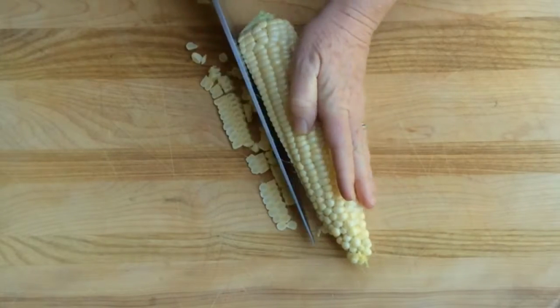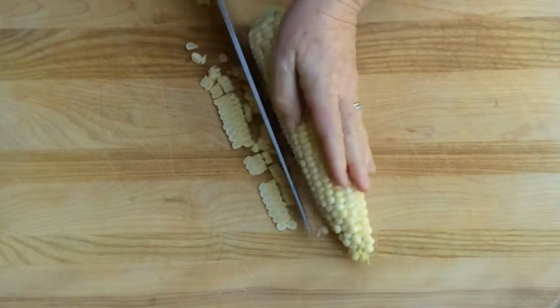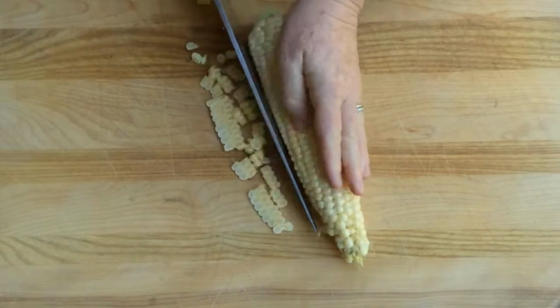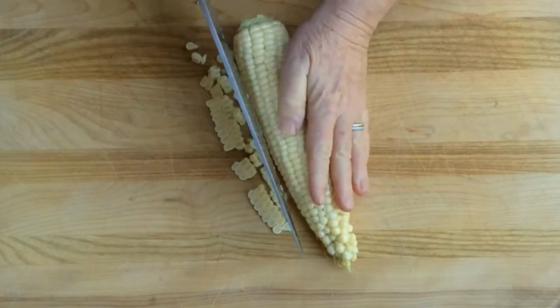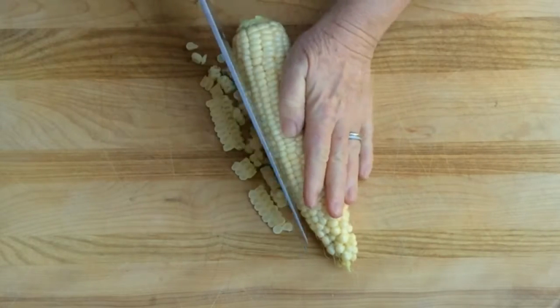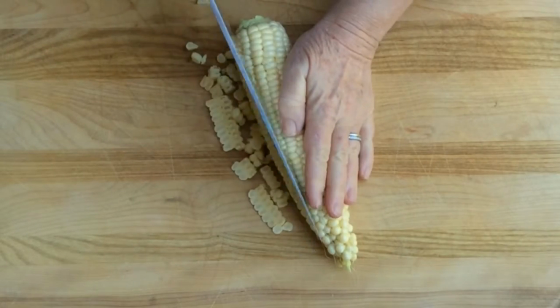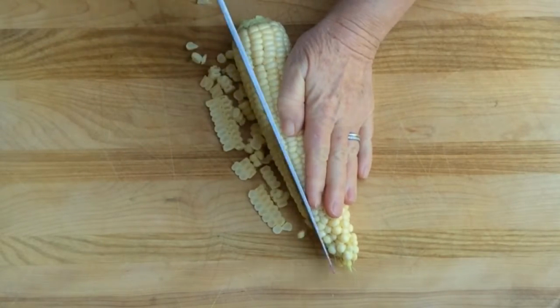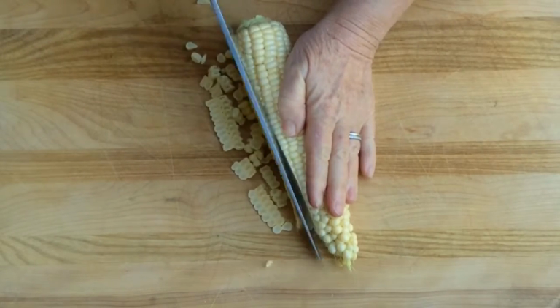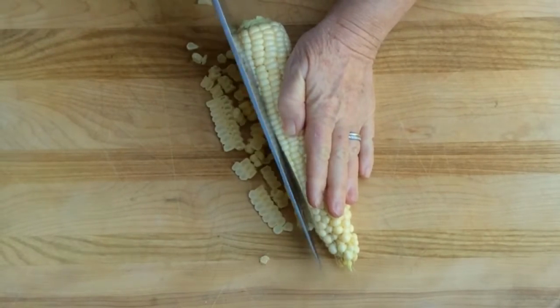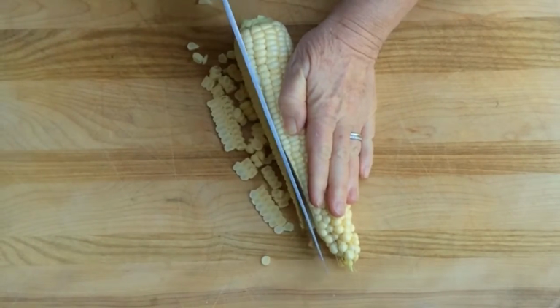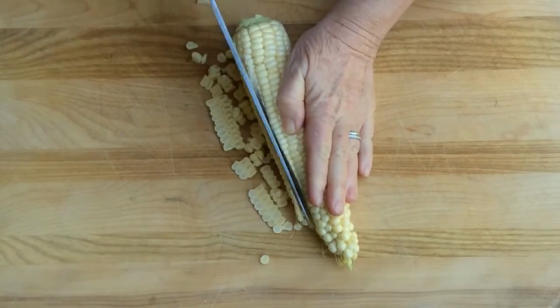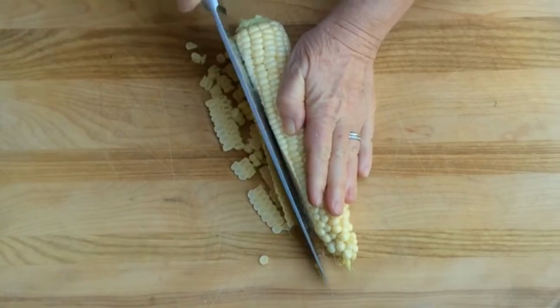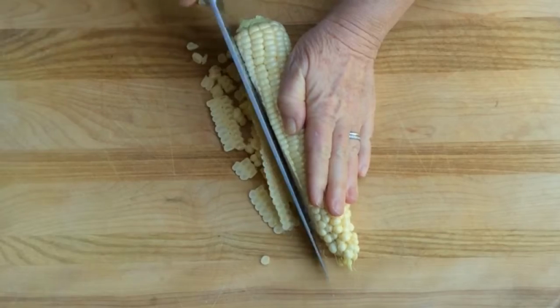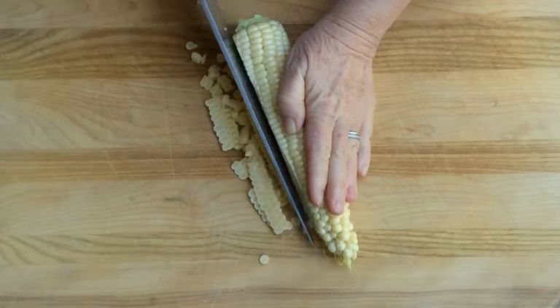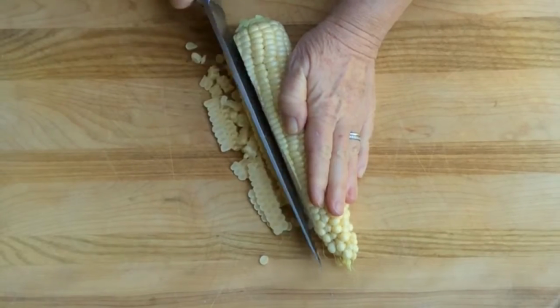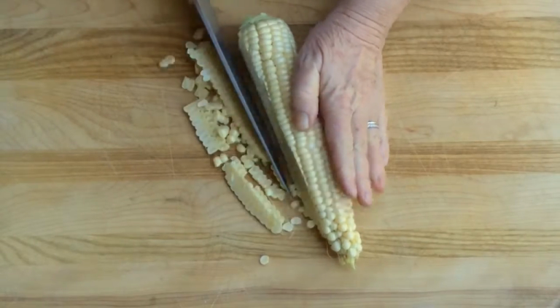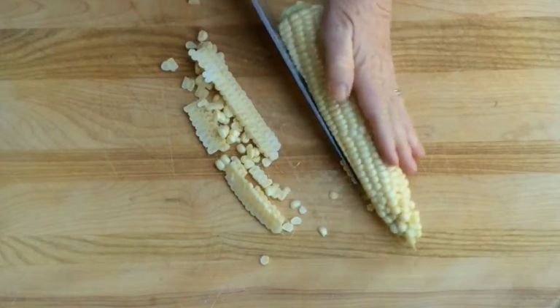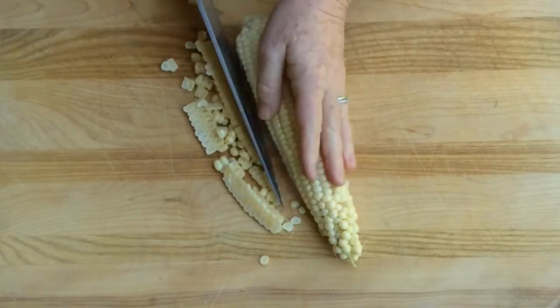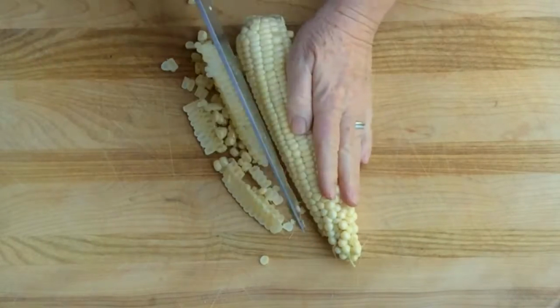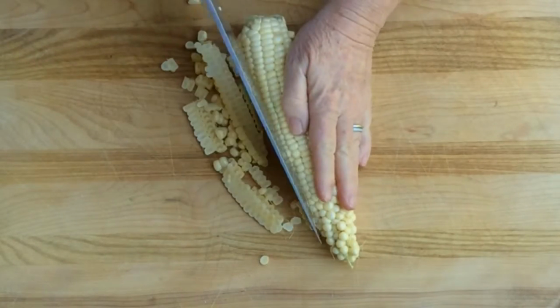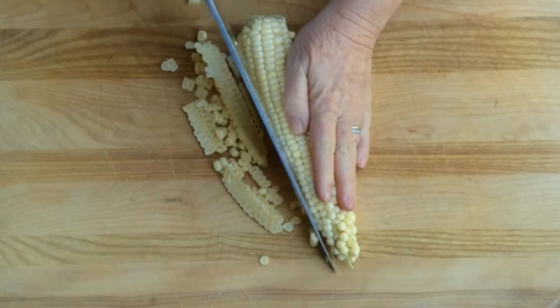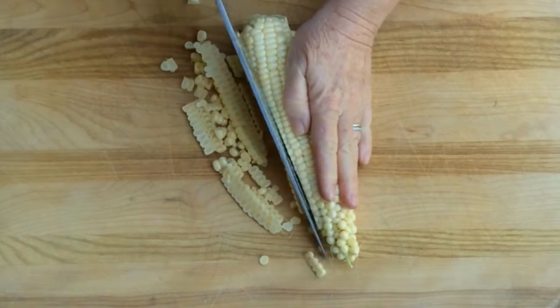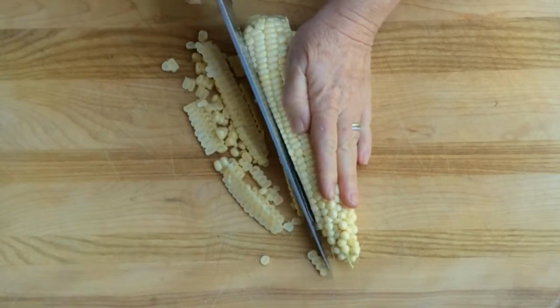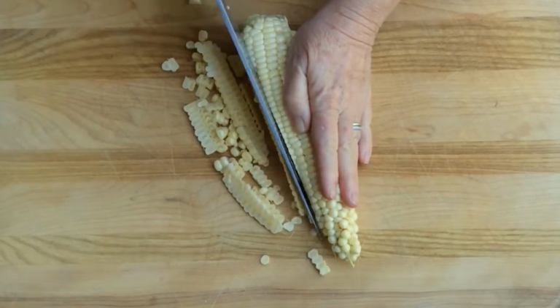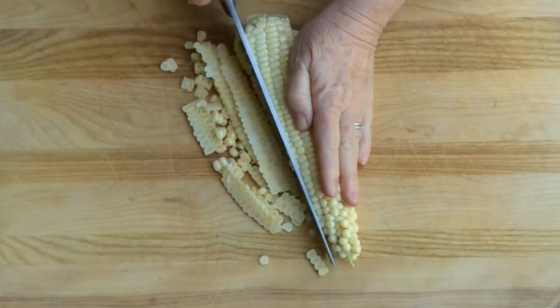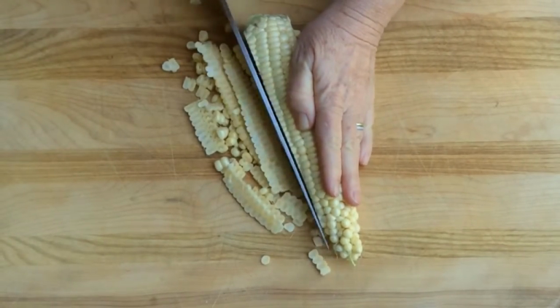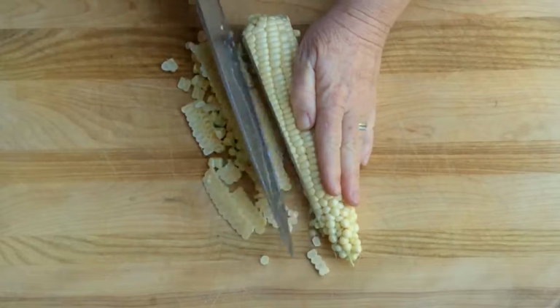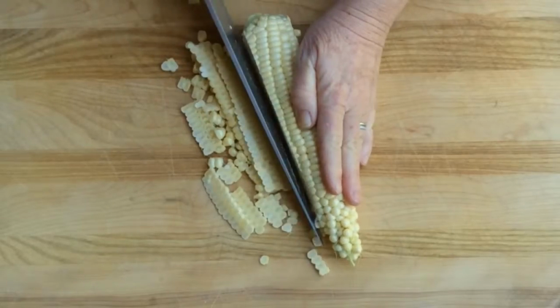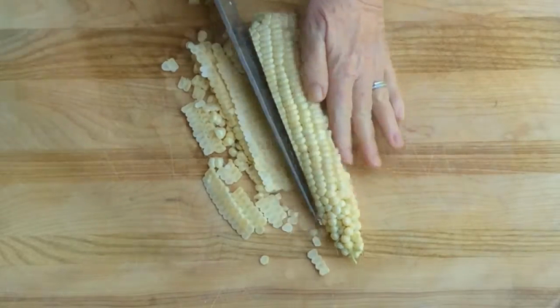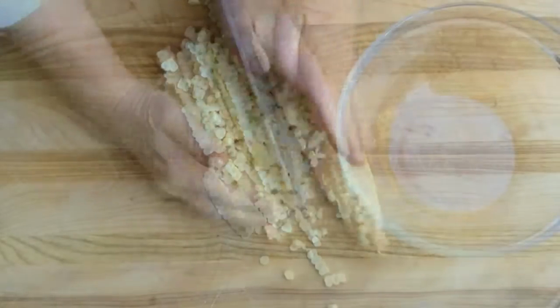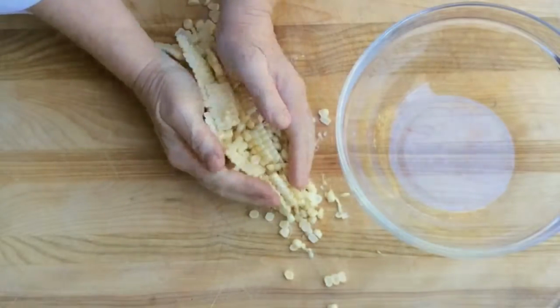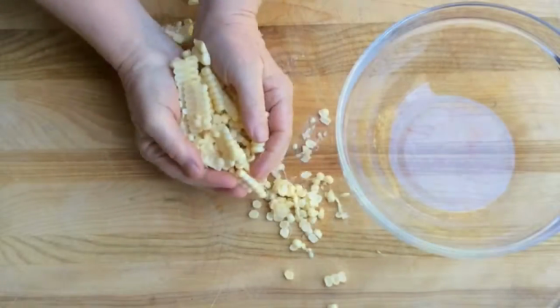There you go, makes it easier. Rotate it all the way around getting off all the kernels. You'll have plenty to use in soups, salads — they're great in quesadillas and lots of dishes.